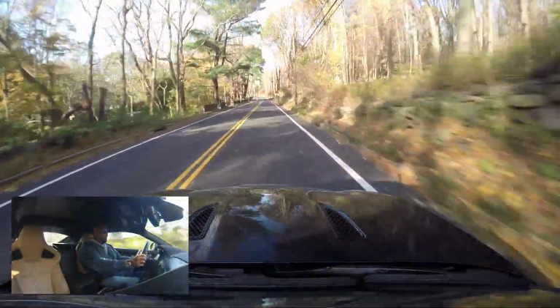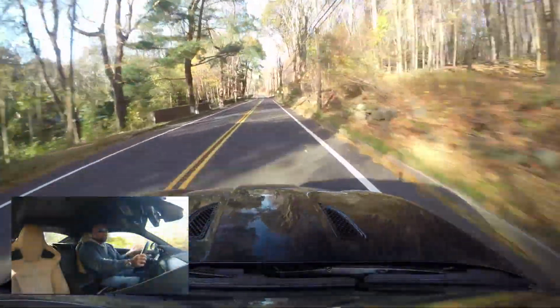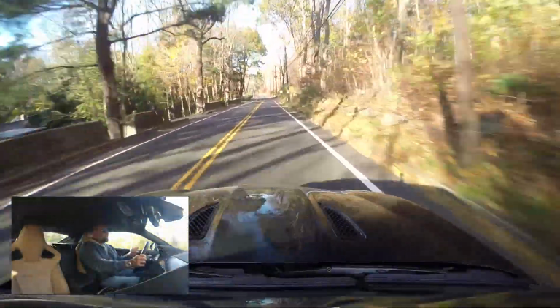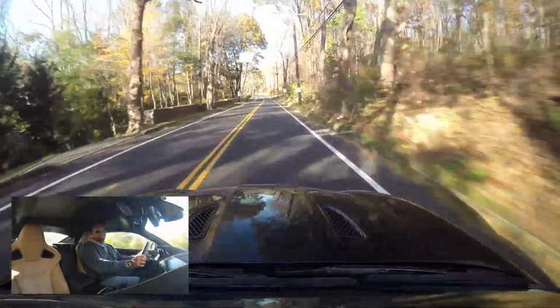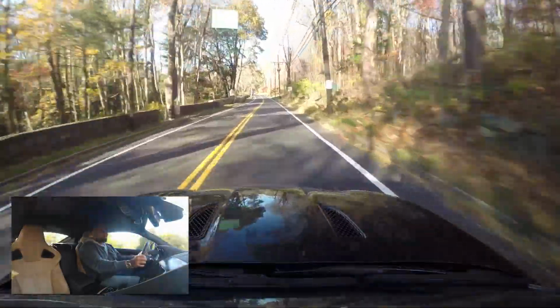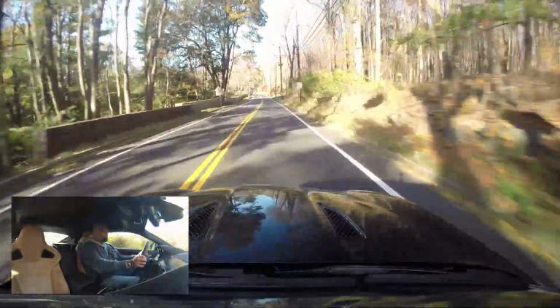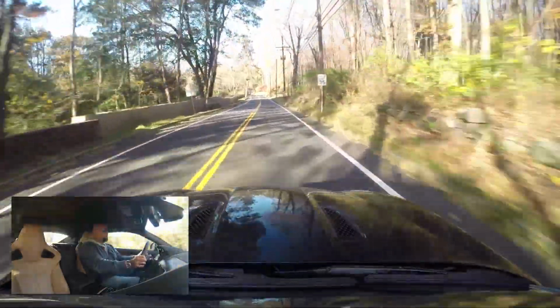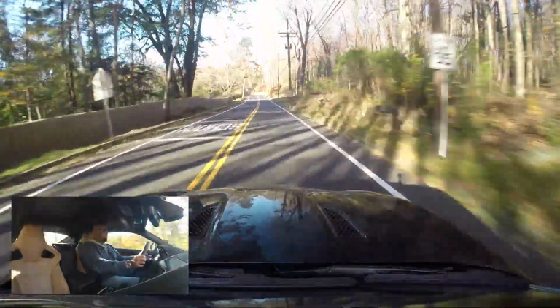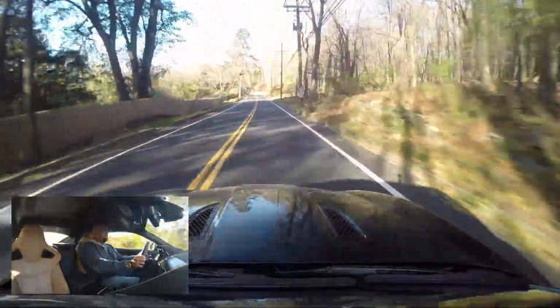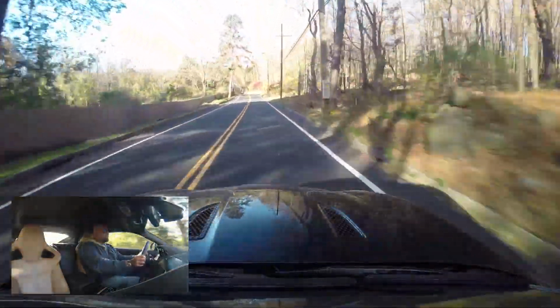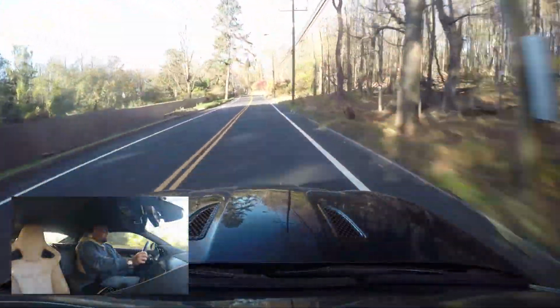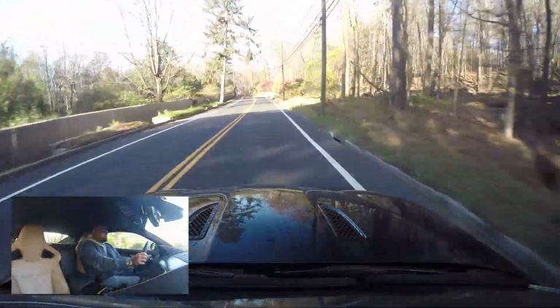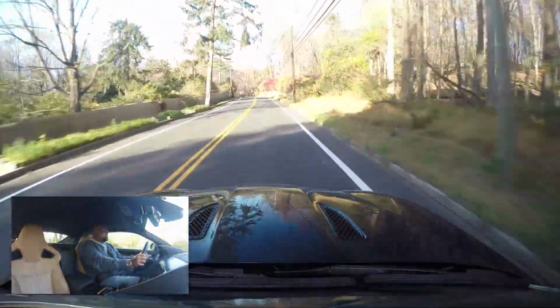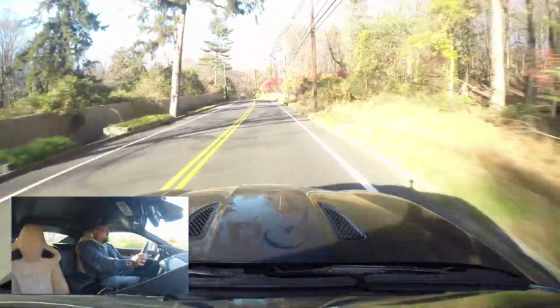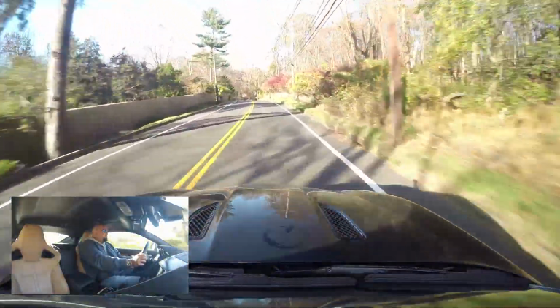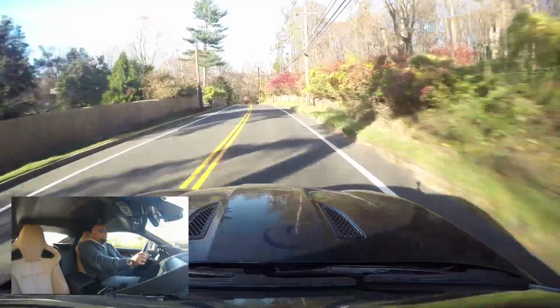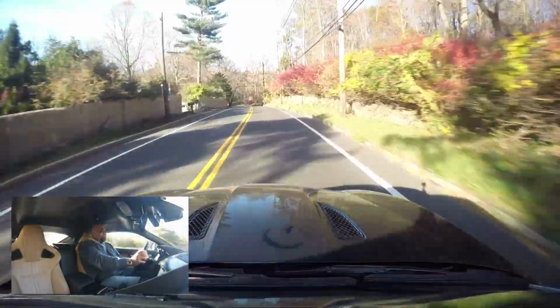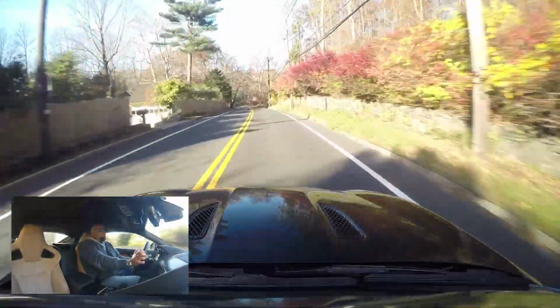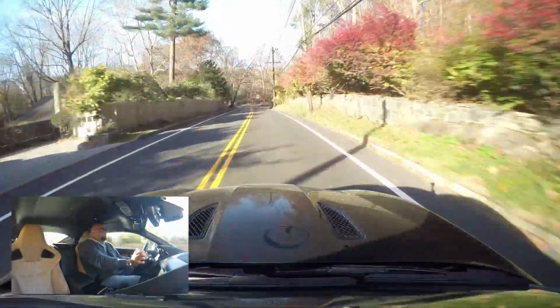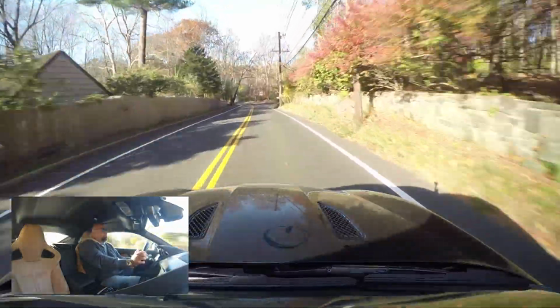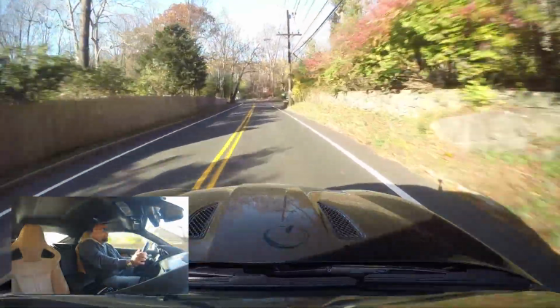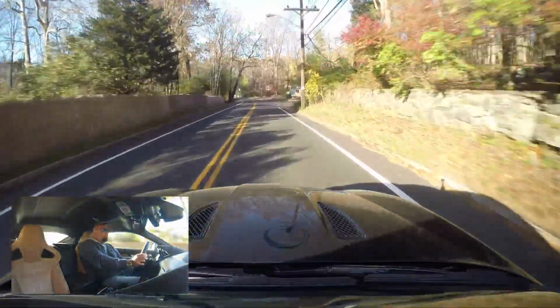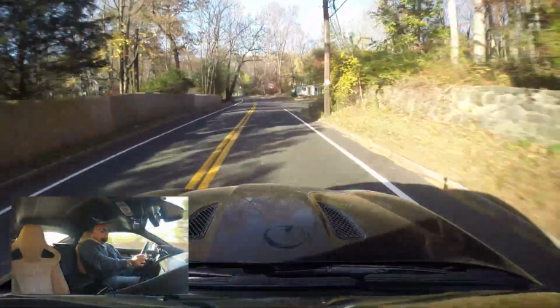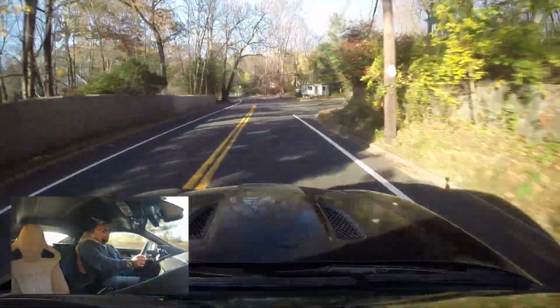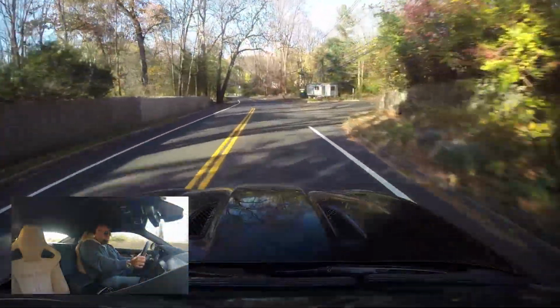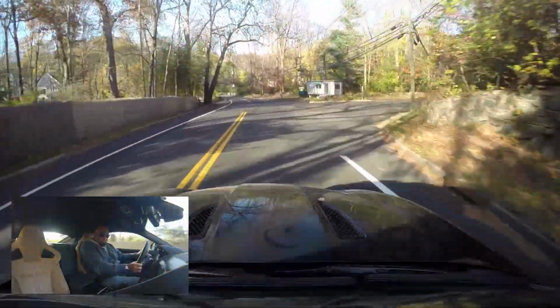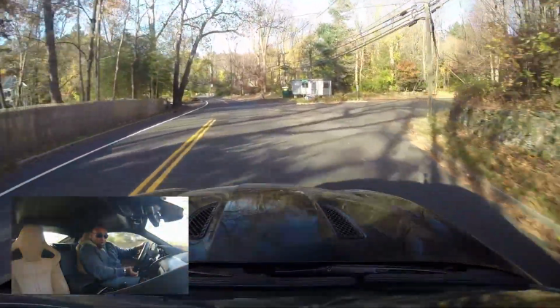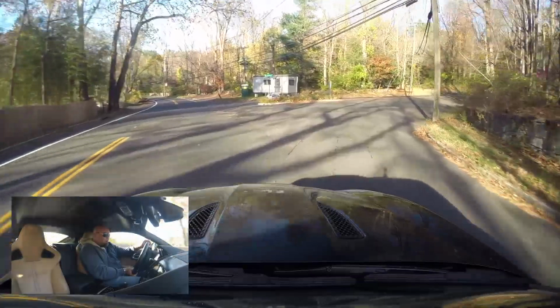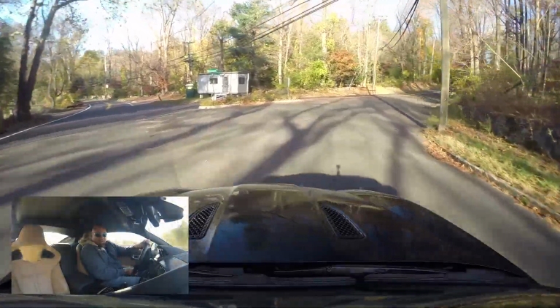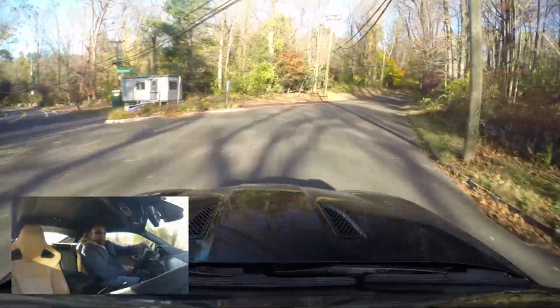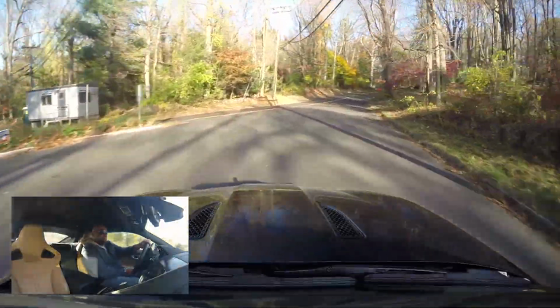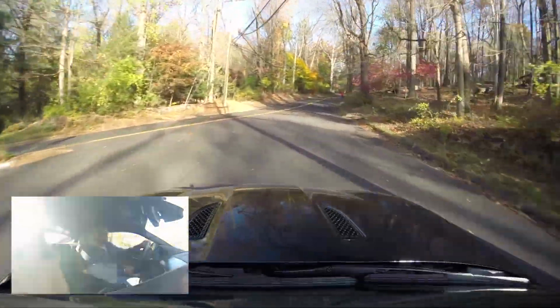It almost sounds like a Skyline or something when you wind it out. This V6 is just — it's got to be the best sounding V6 on the market. If you can think of a better sounding V6, let me know. But I think this one is pretty amazing.